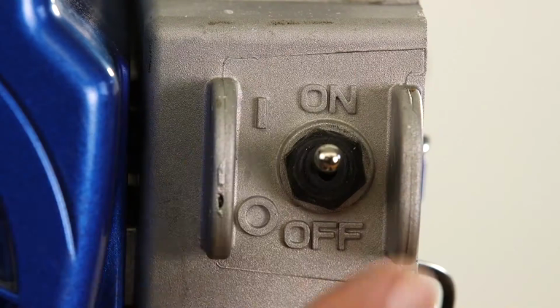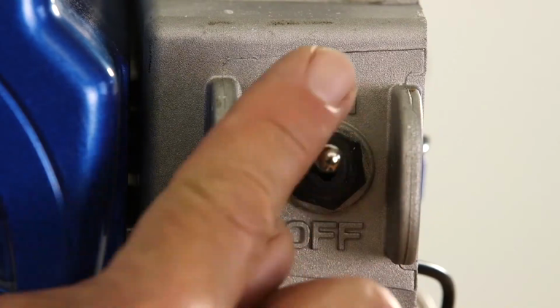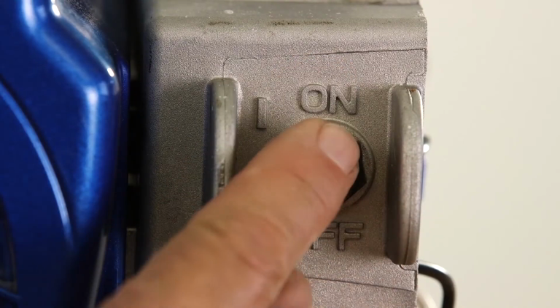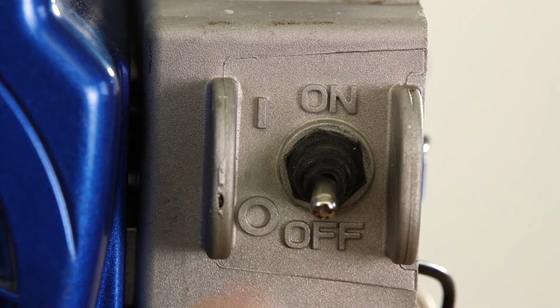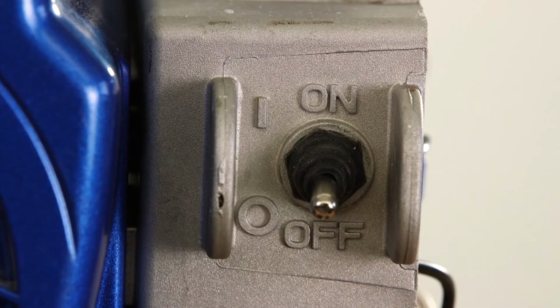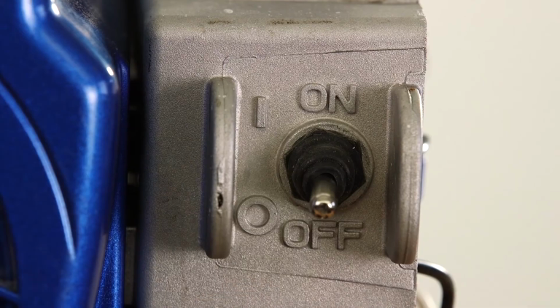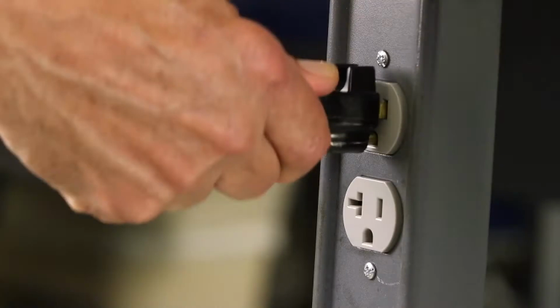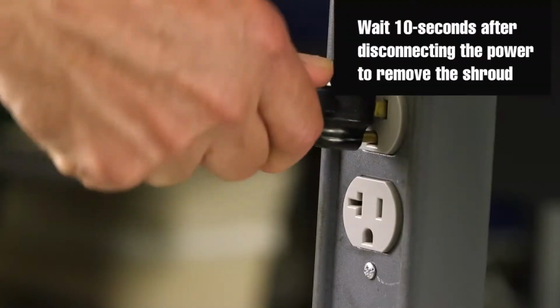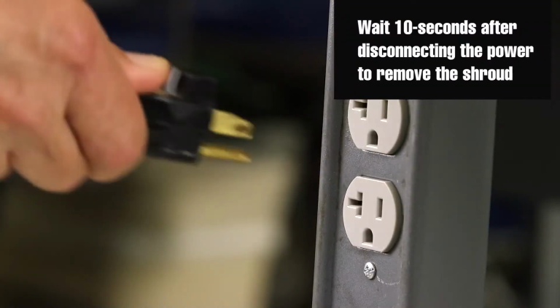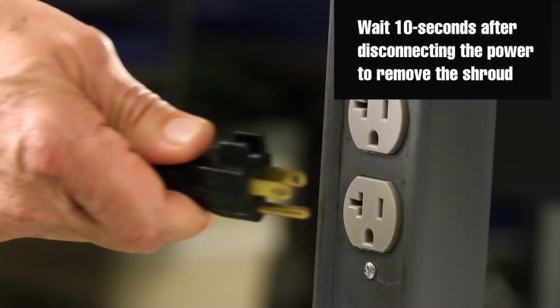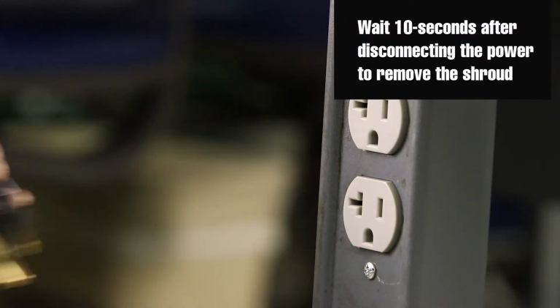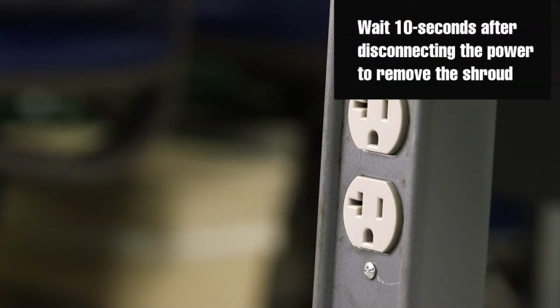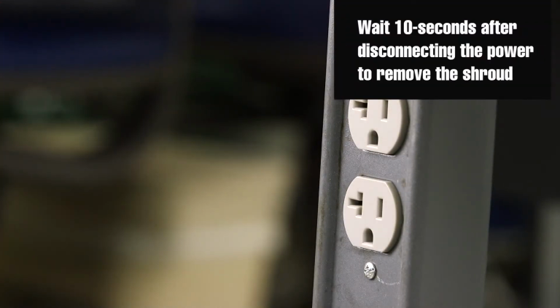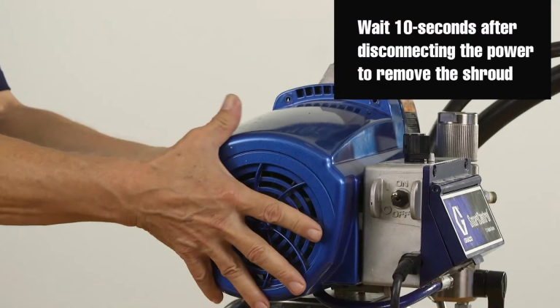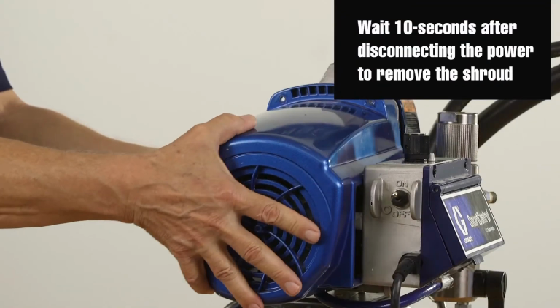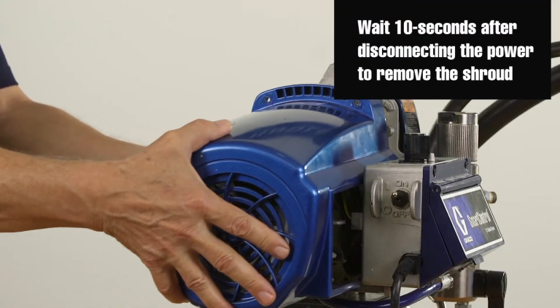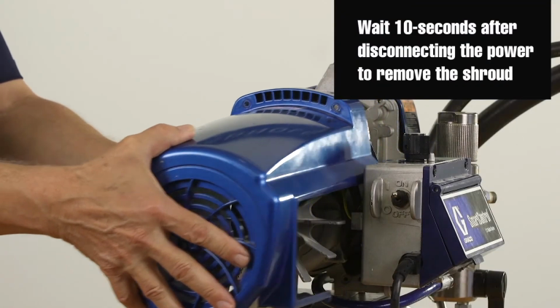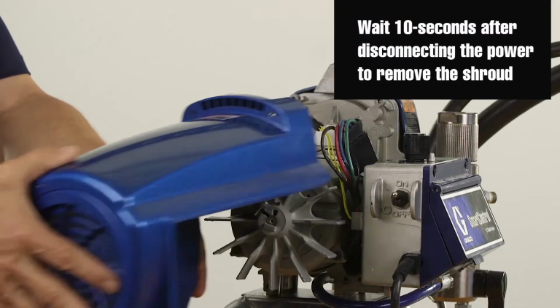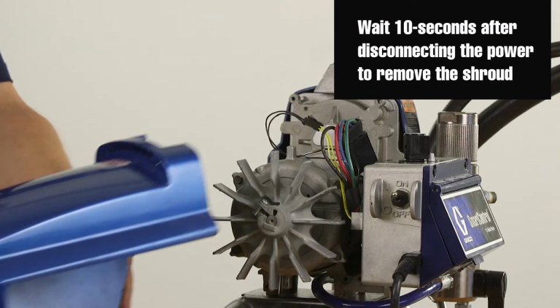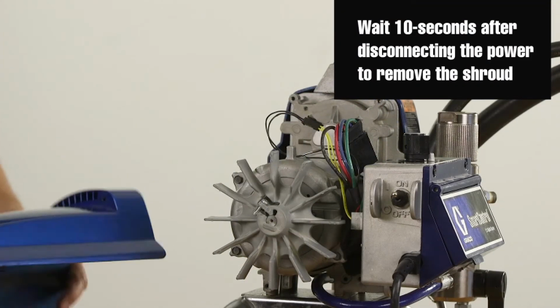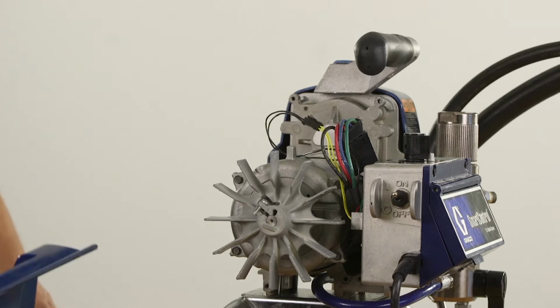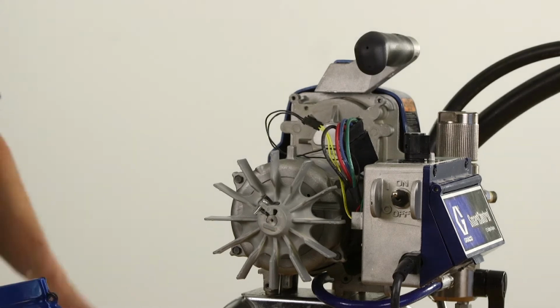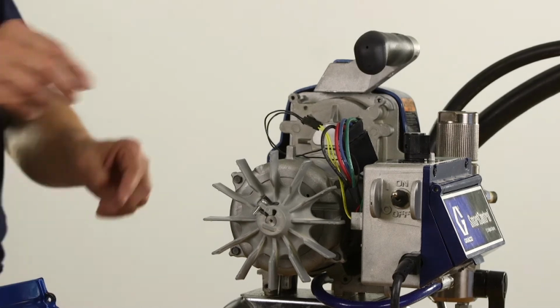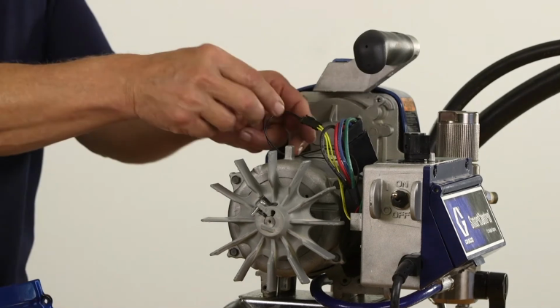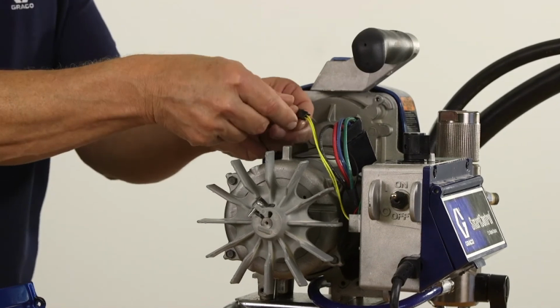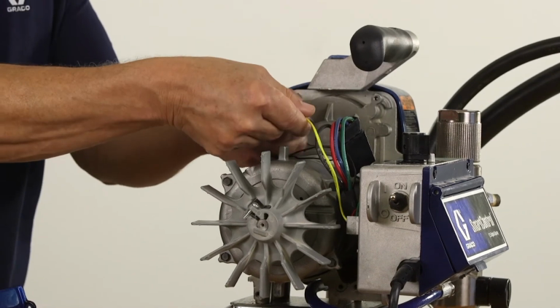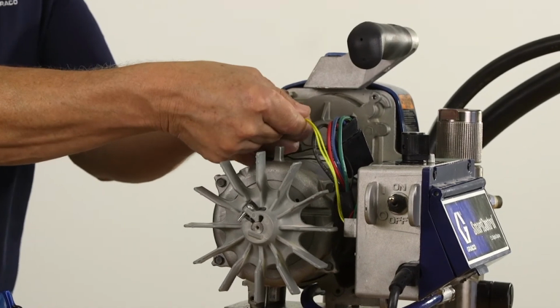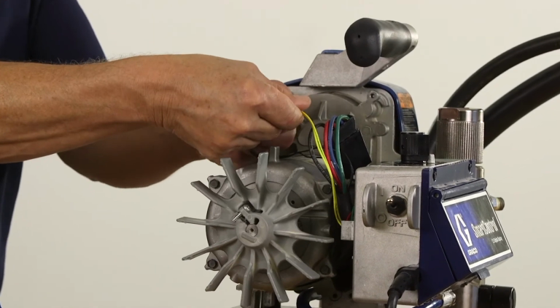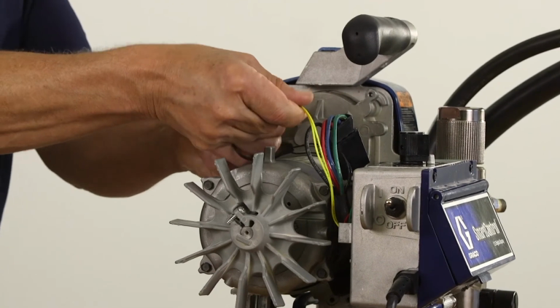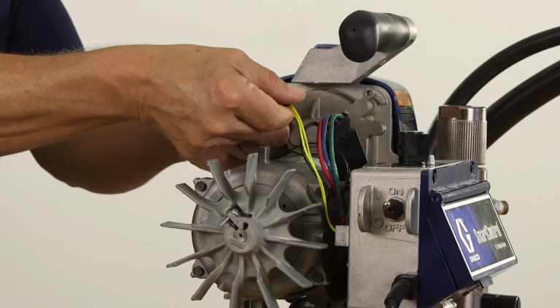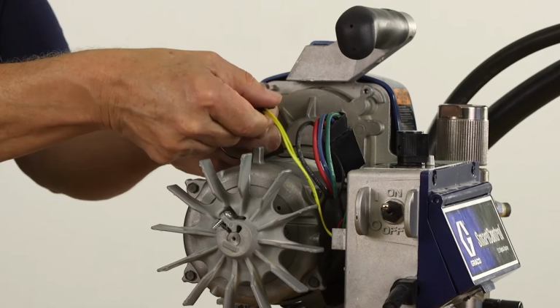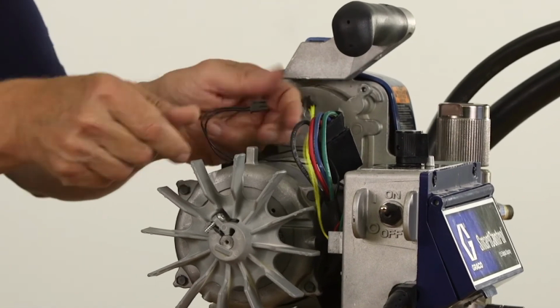Turn power switch to off. Disconnect power from the sprayer. Remove the shroud covering the motor and disconnect all wires leading from the motor to the control box.